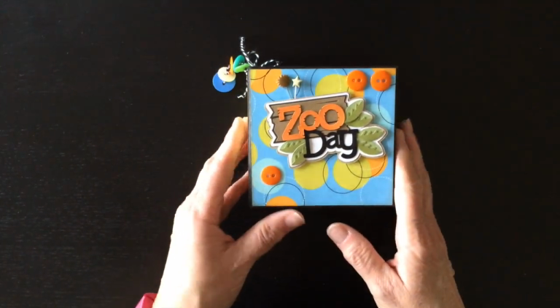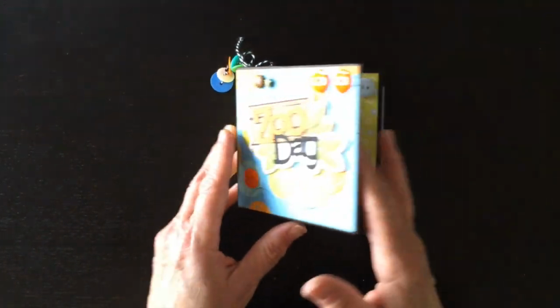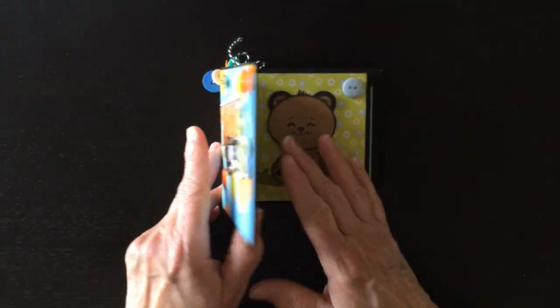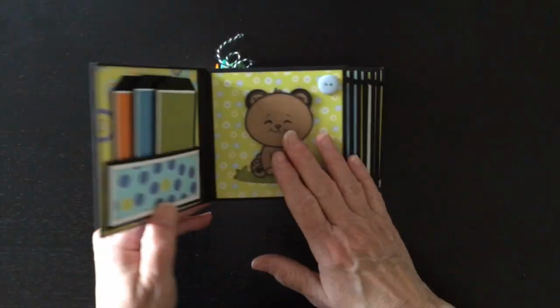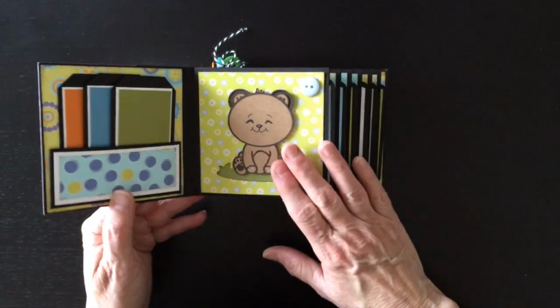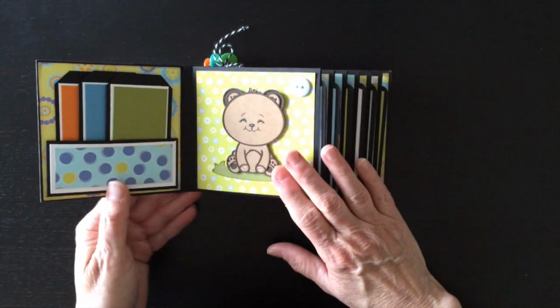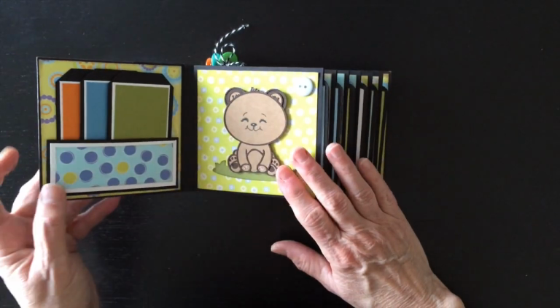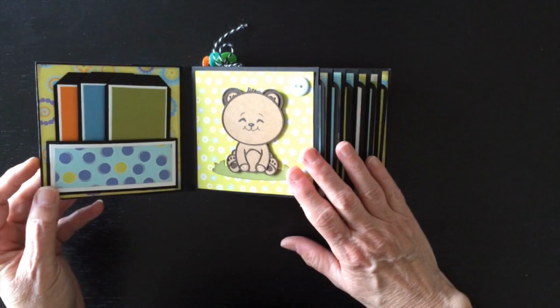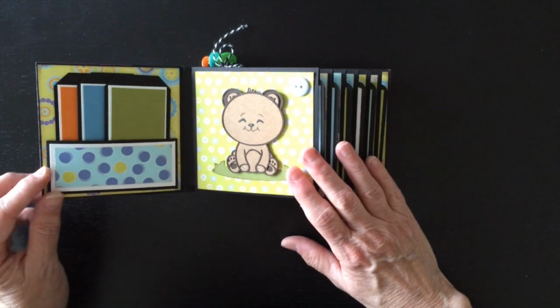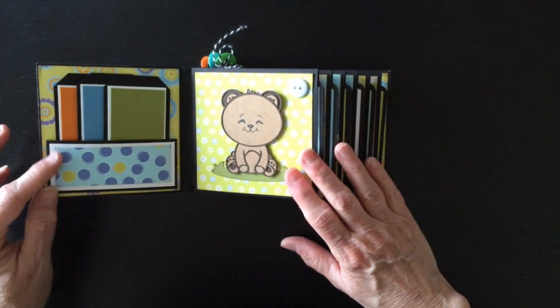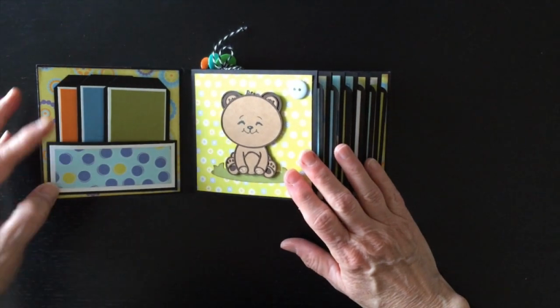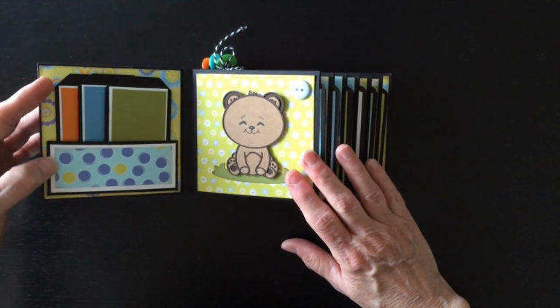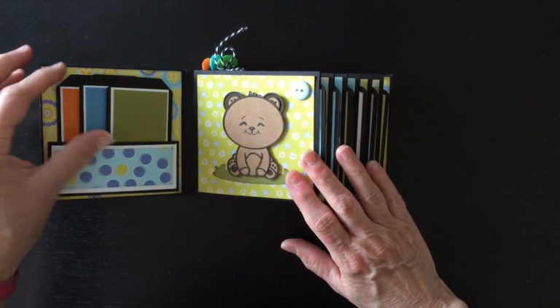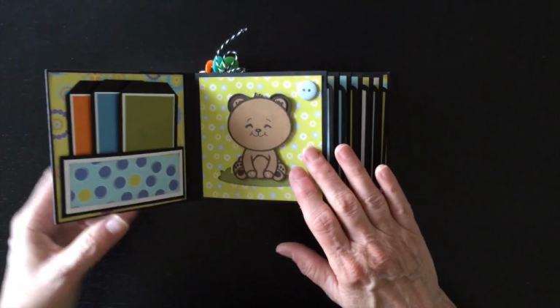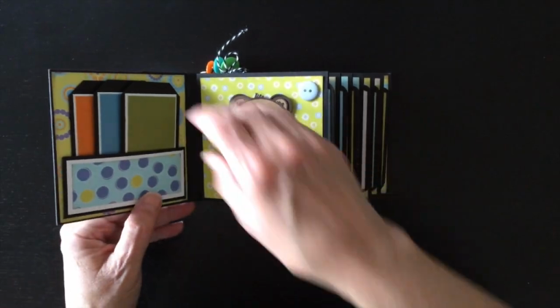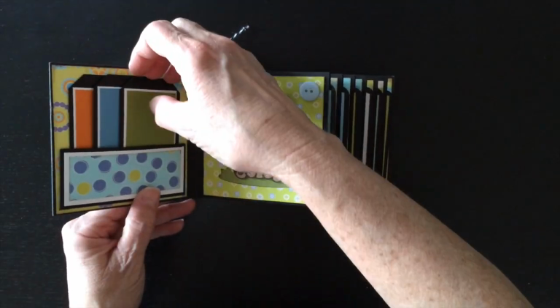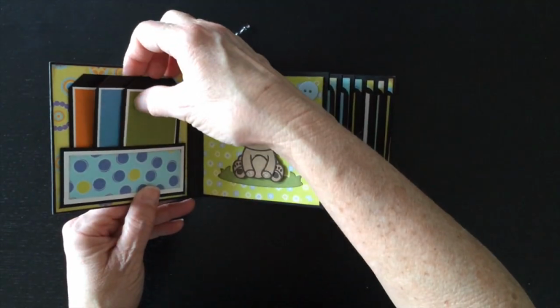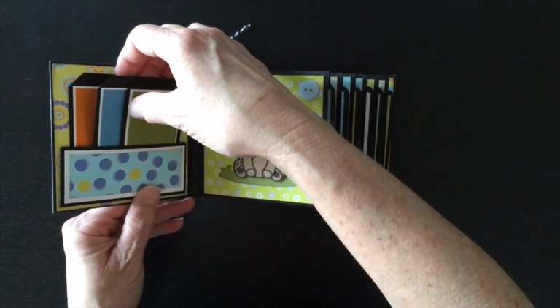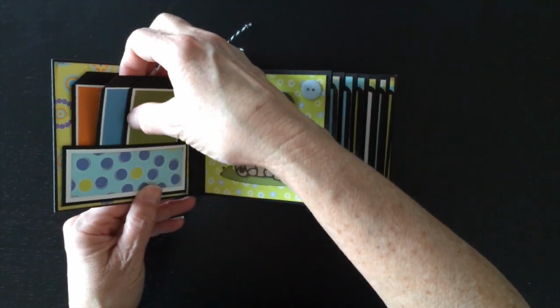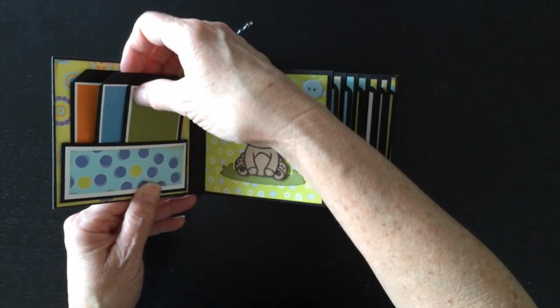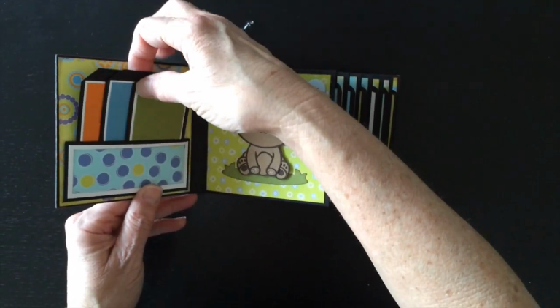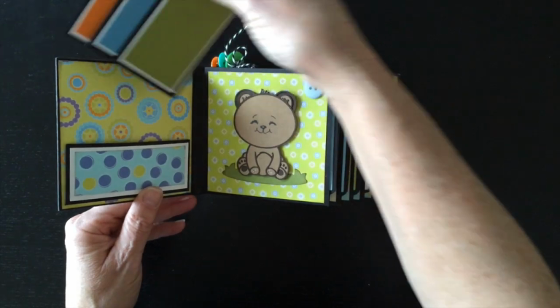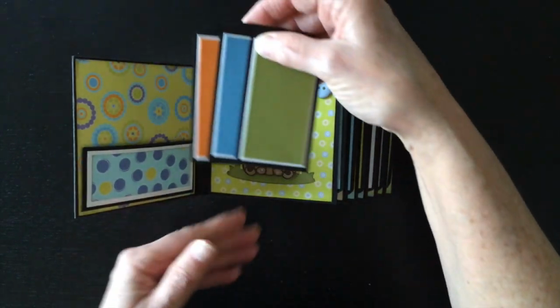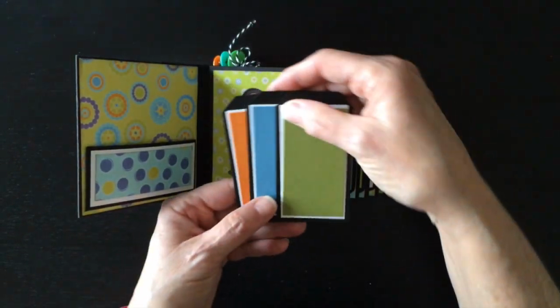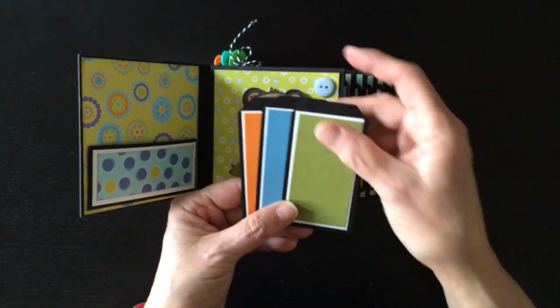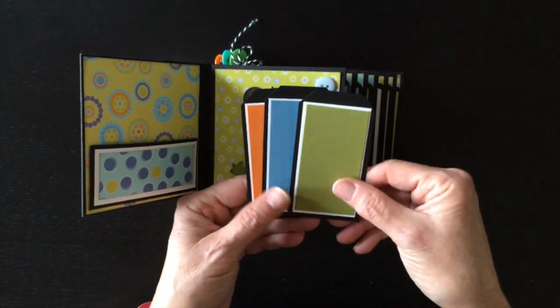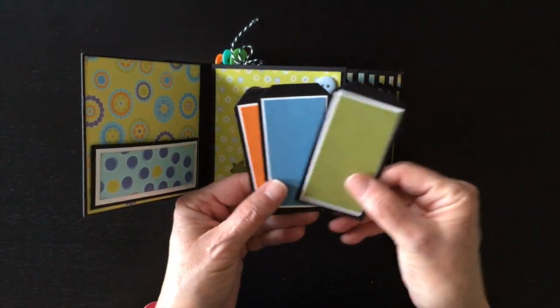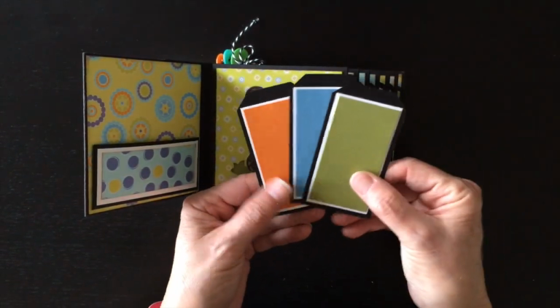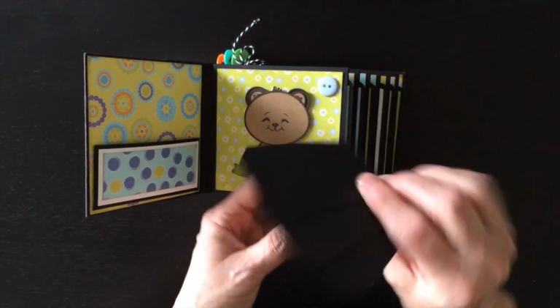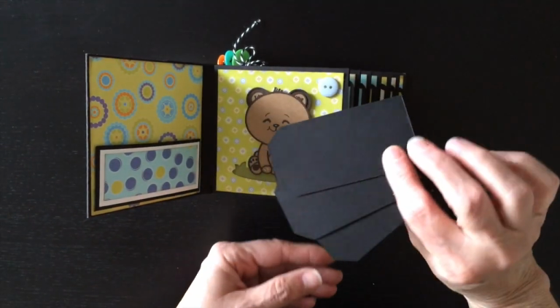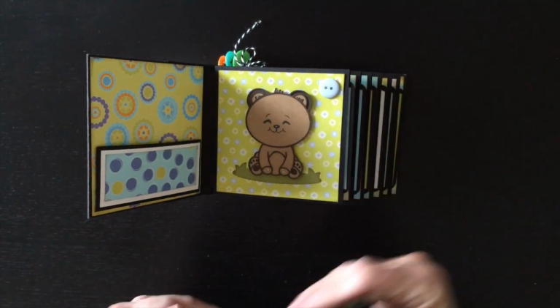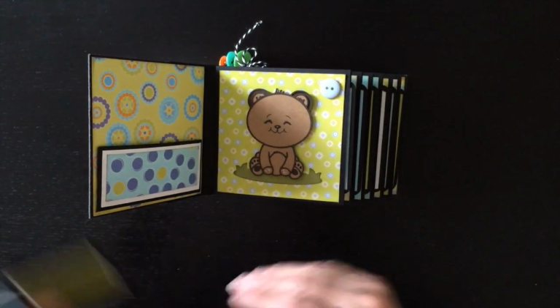You open it up and on the inside front cover, I have a little pocket here with some little tags with just some of the colors that are in the paper collection. We have a green, a blue, and an orange, and they're plain on the back.